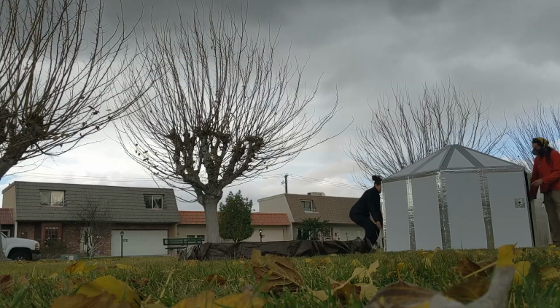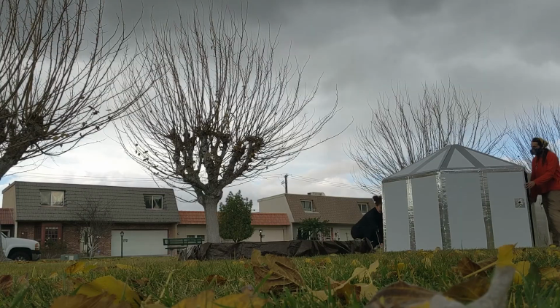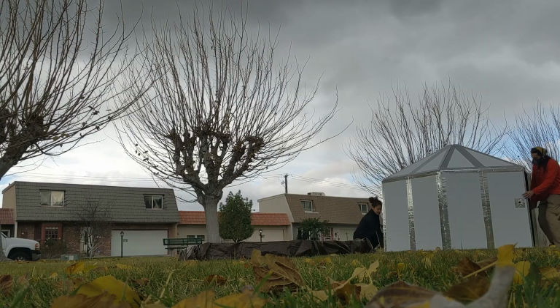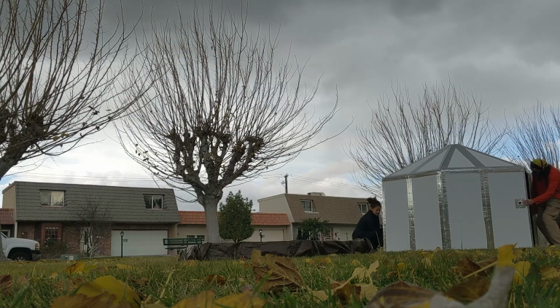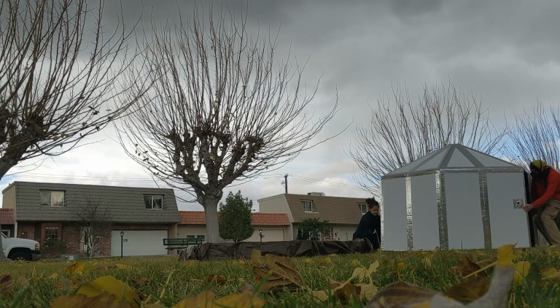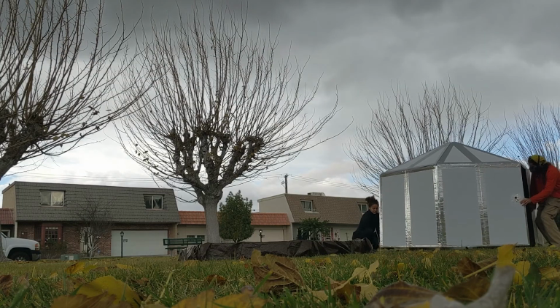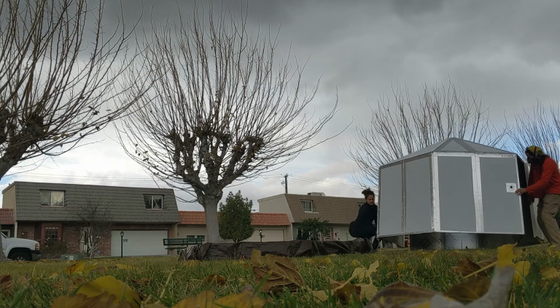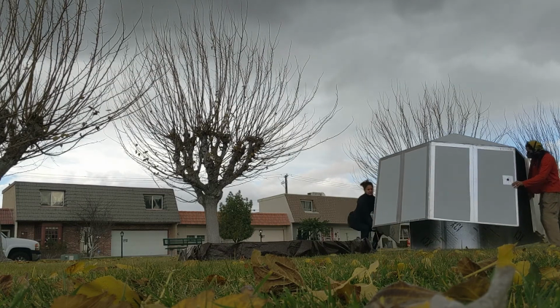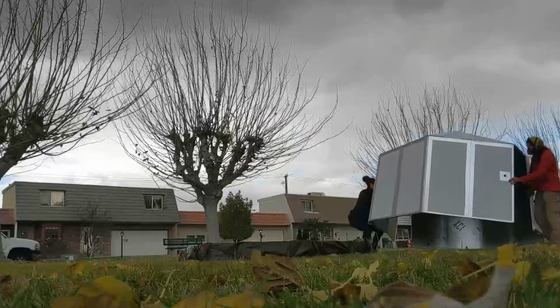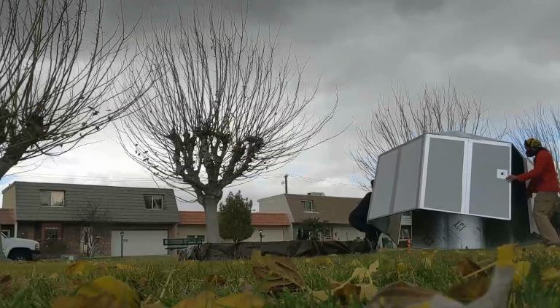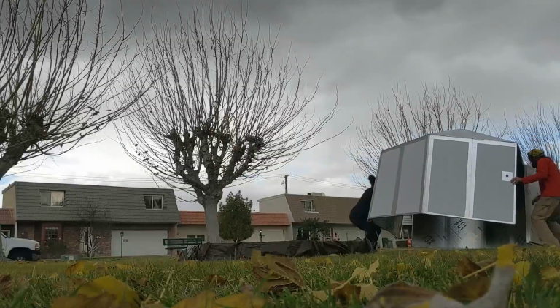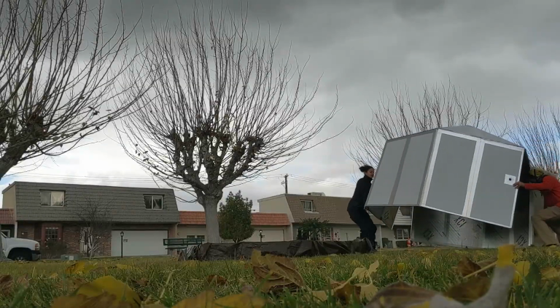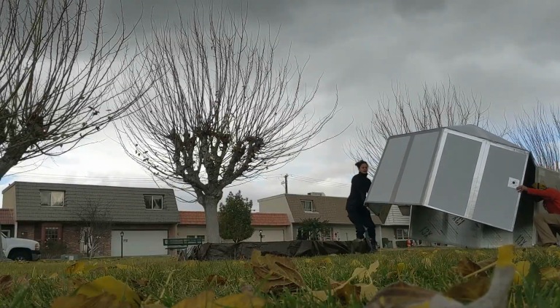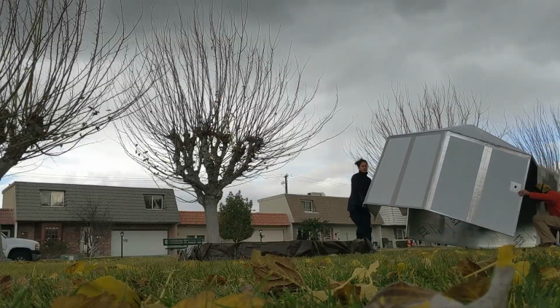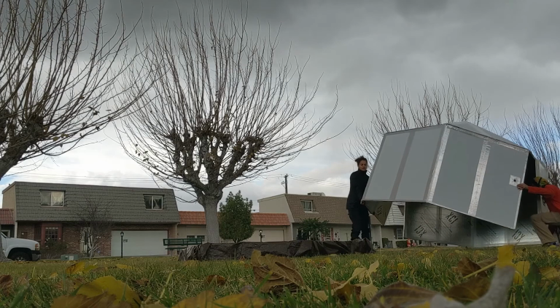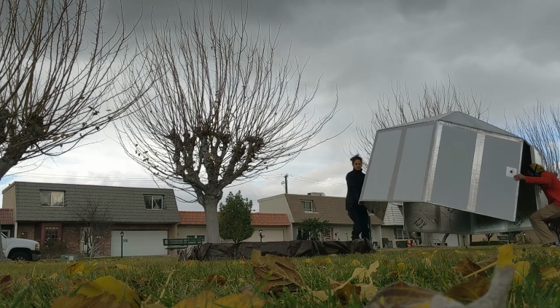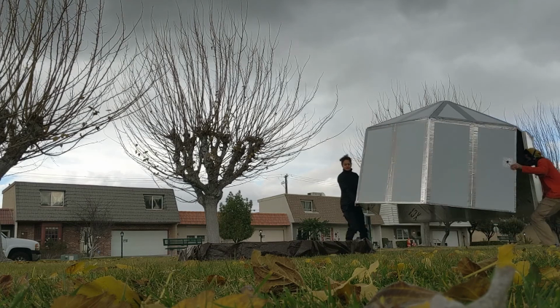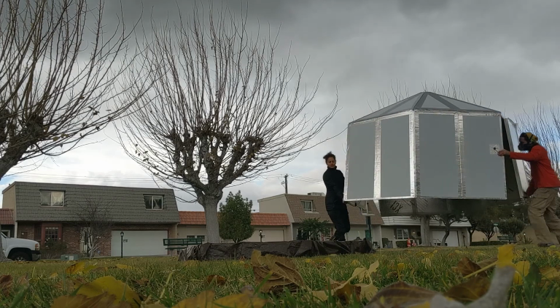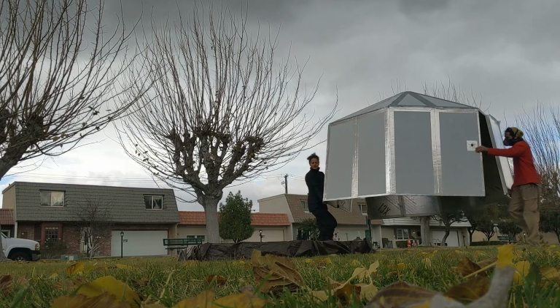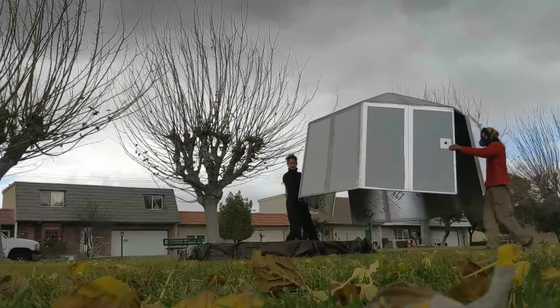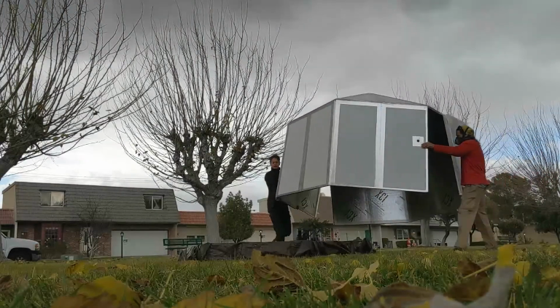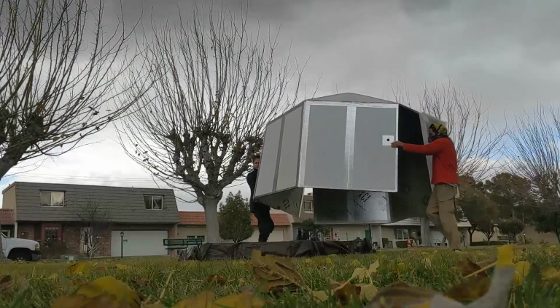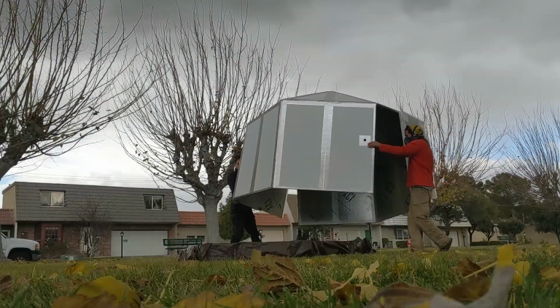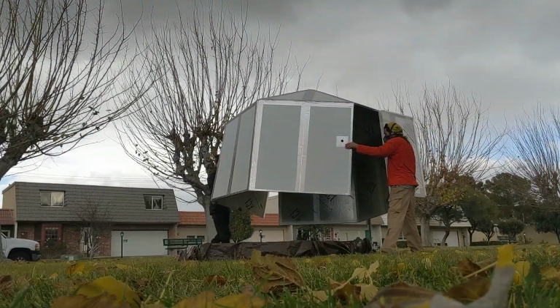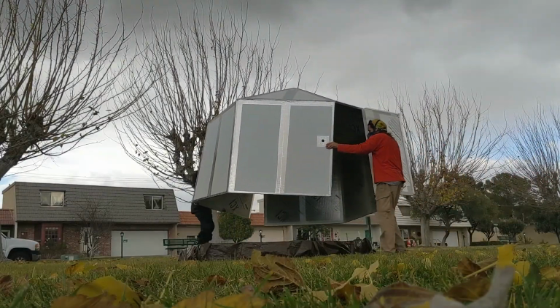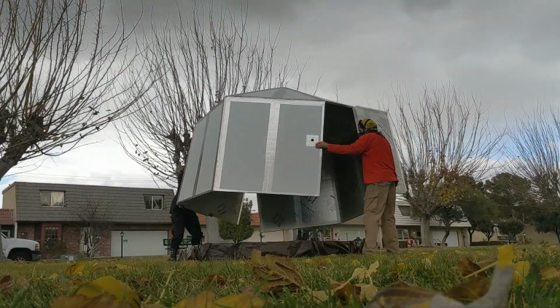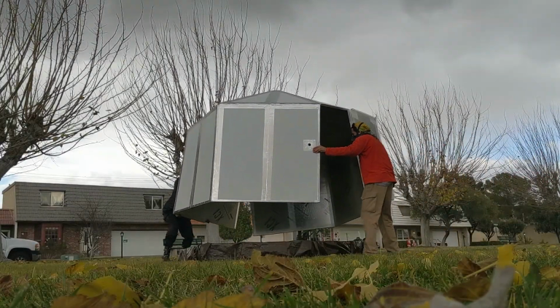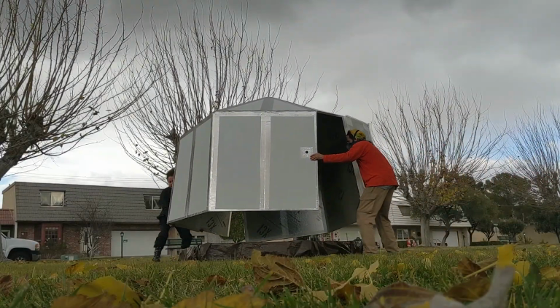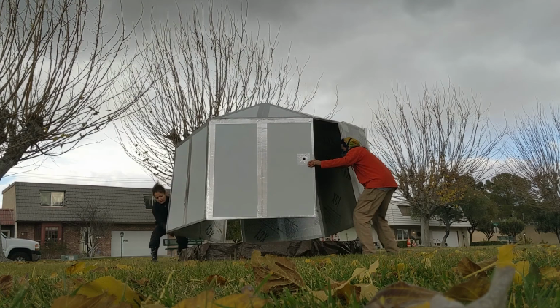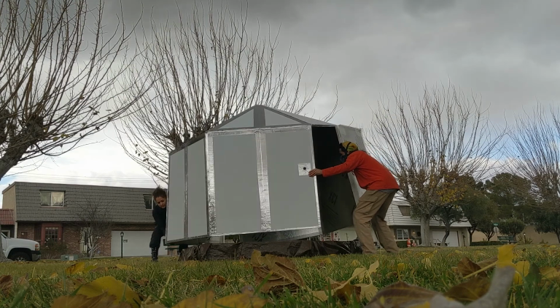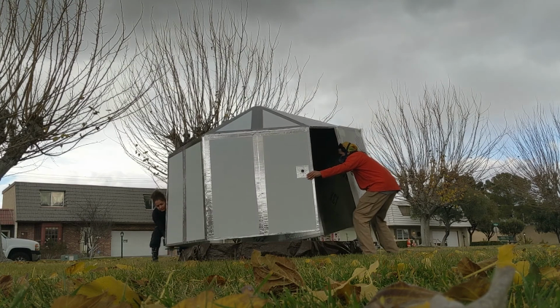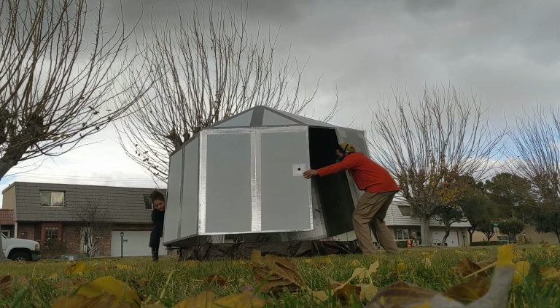This is the only part of the process where you'll need some help. Get a friend to help you take your yurt and put it on top of your tarp frame. The doors might not fit flush against the frame, but that's okay — we'll fix that in the next step.